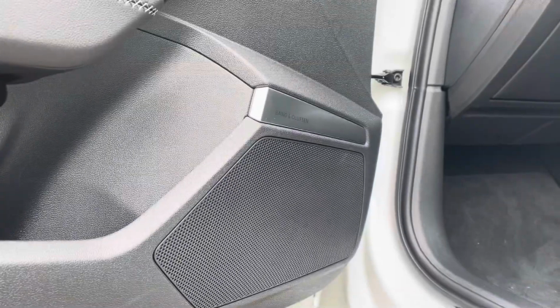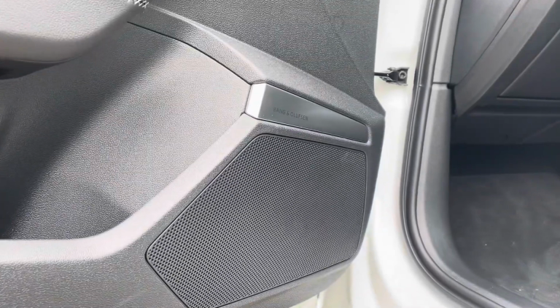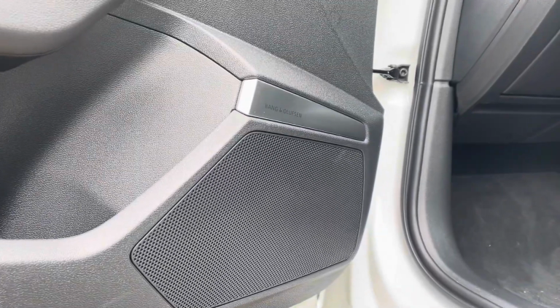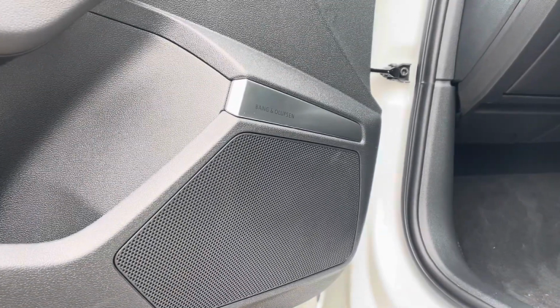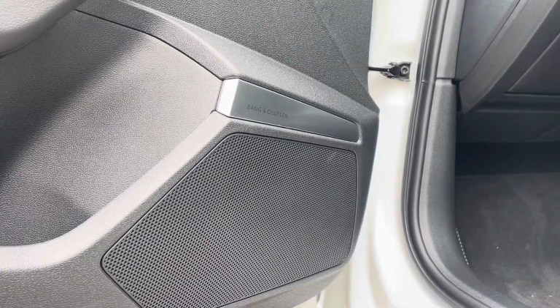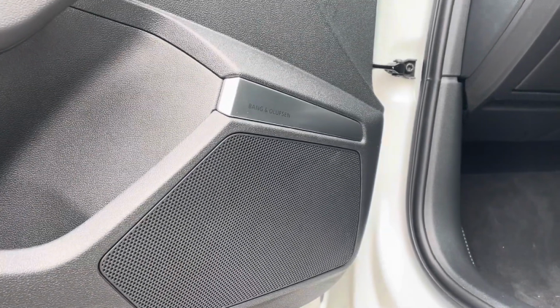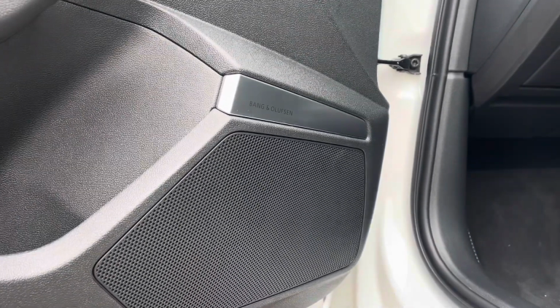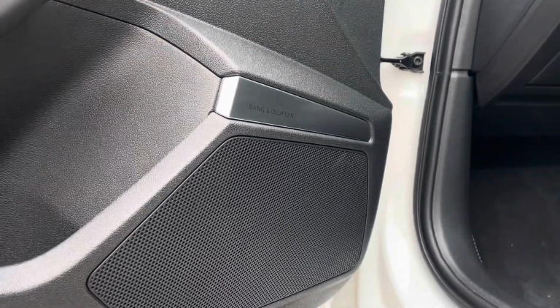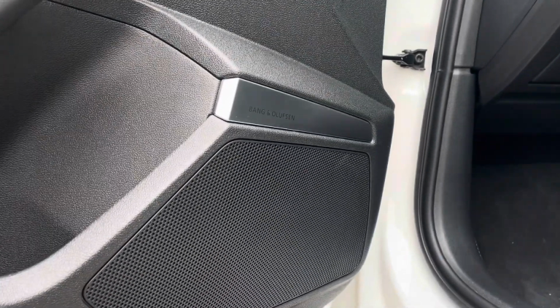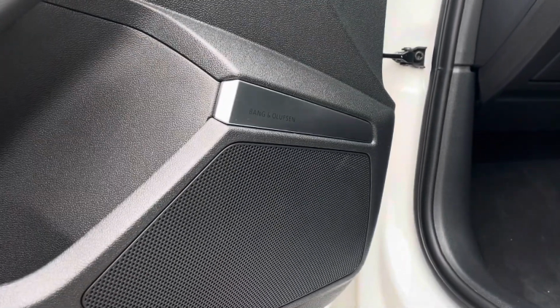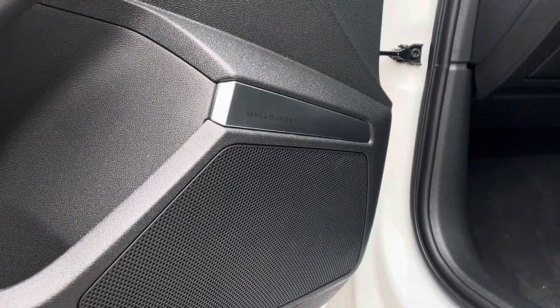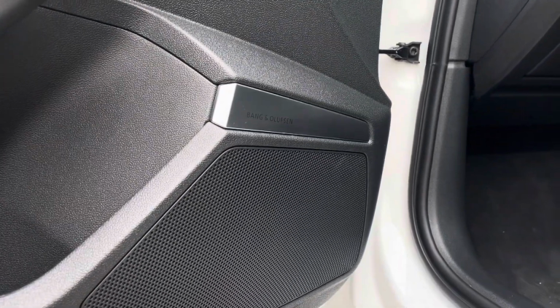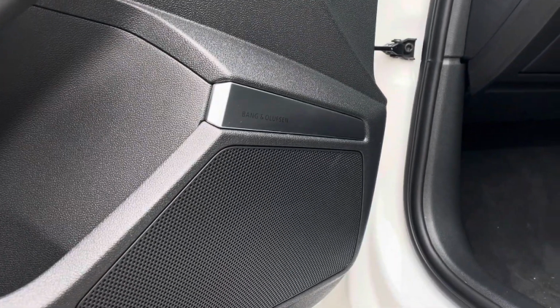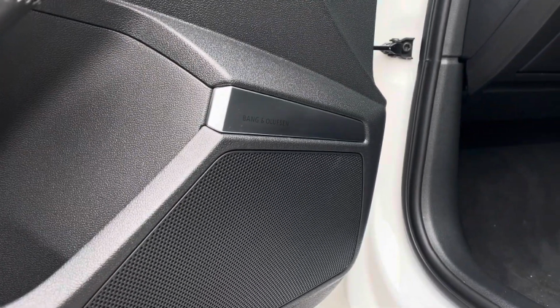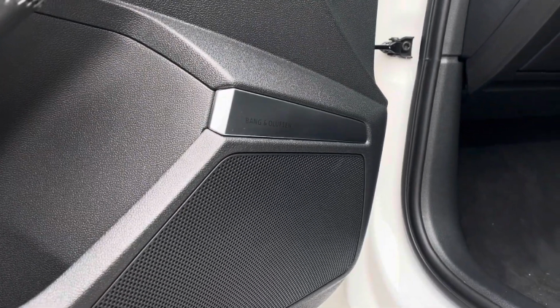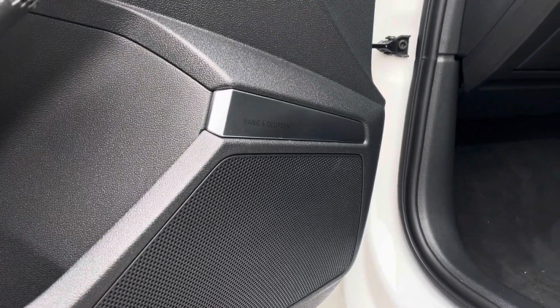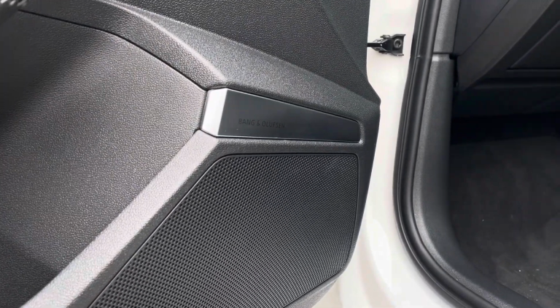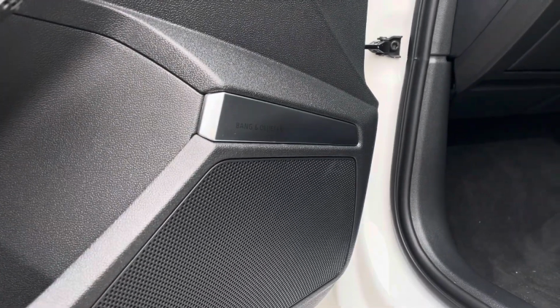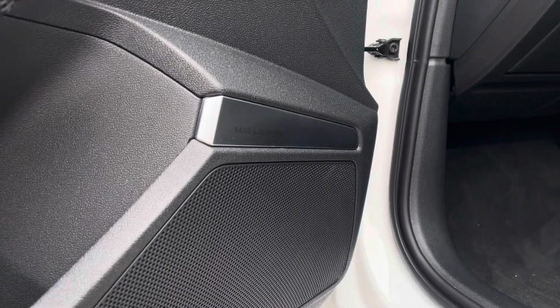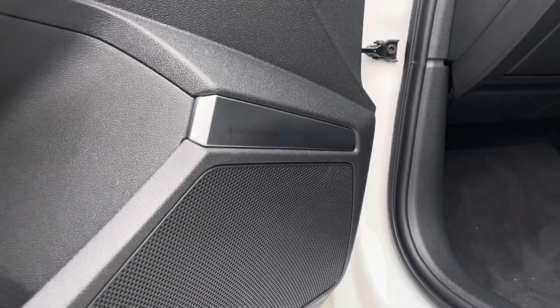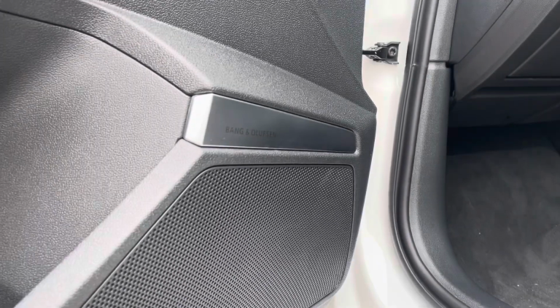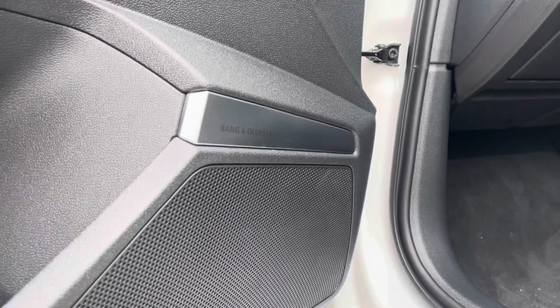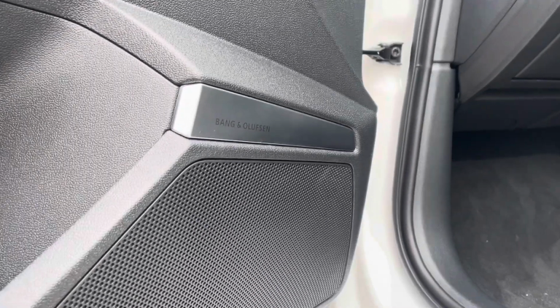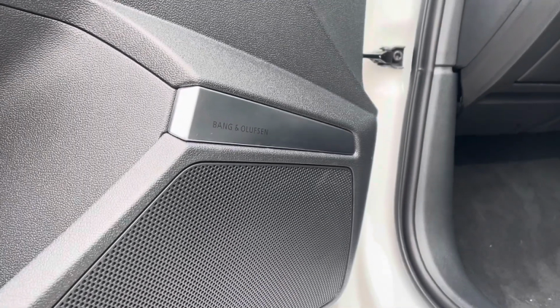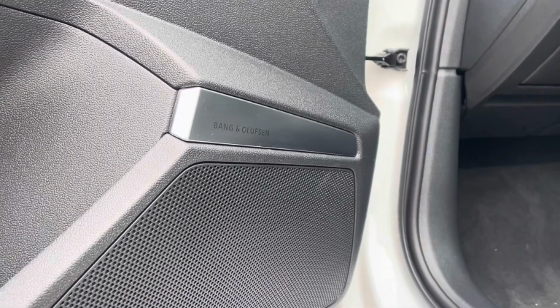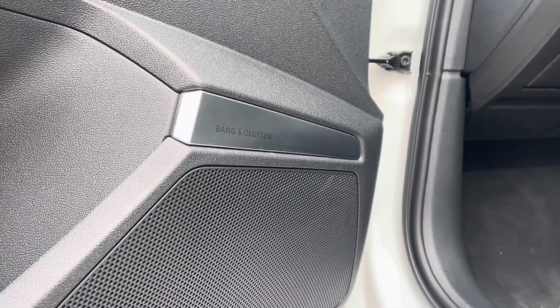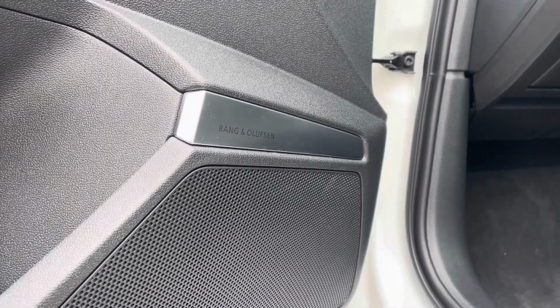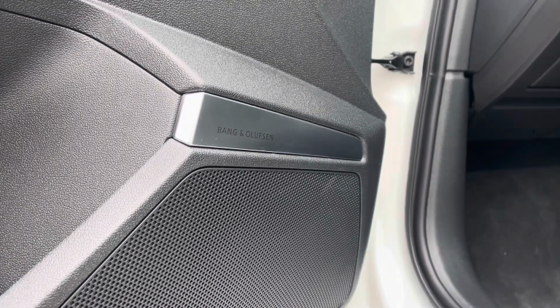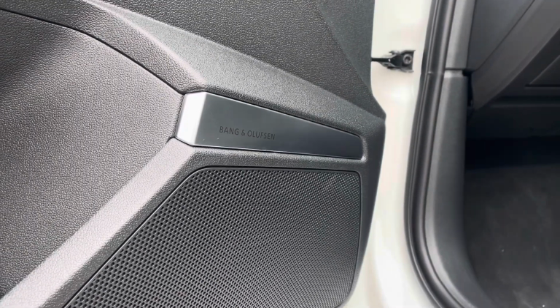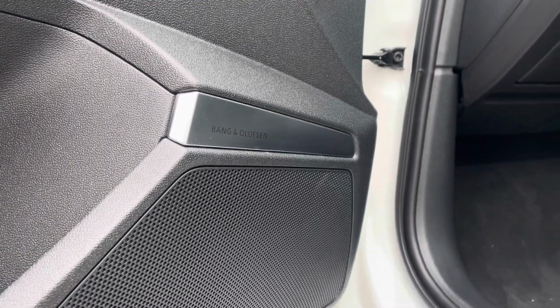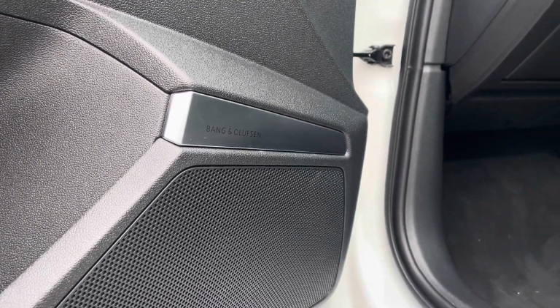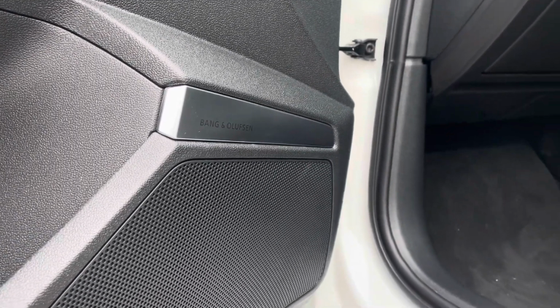The comfort and sound pack gives you the spectacular addition of the Bang & Olufsen sound system, which offers a premium spatial sound reproduction experience with its 3D sound feature.